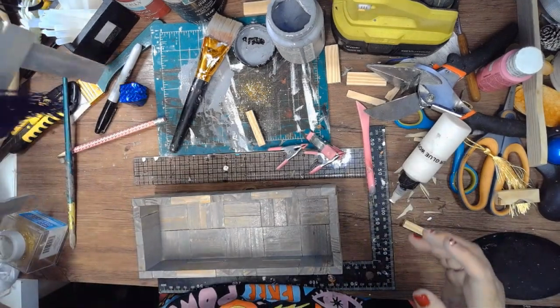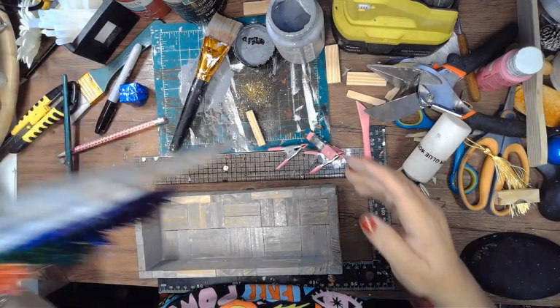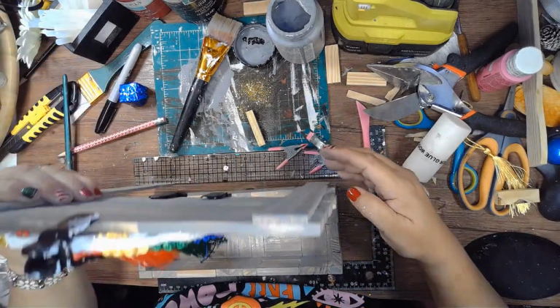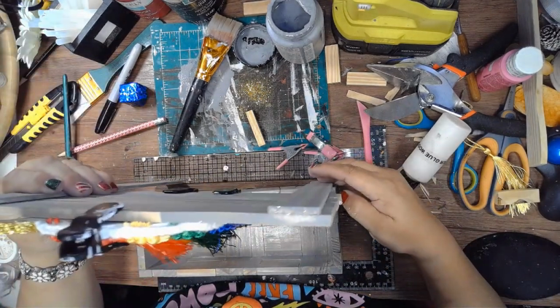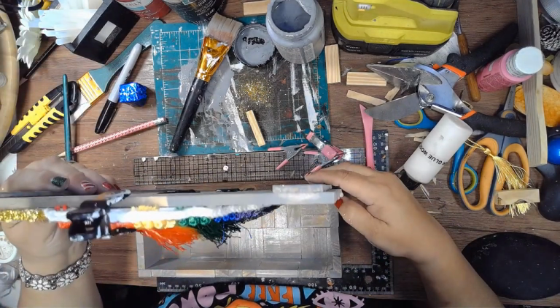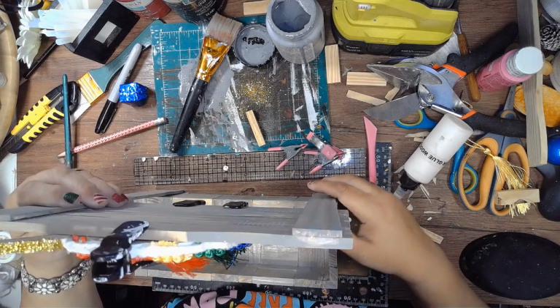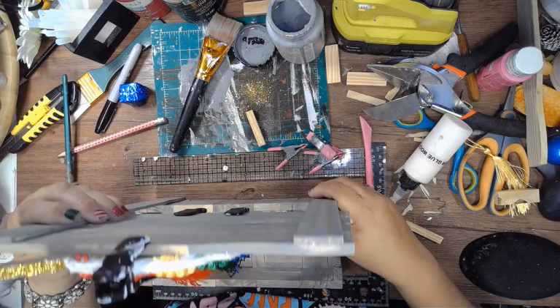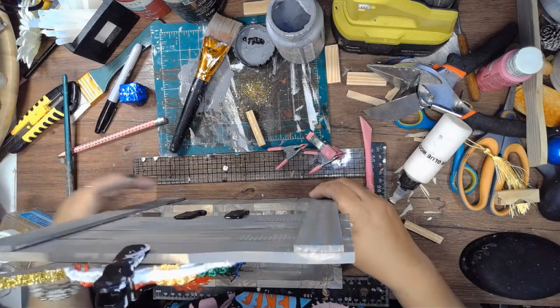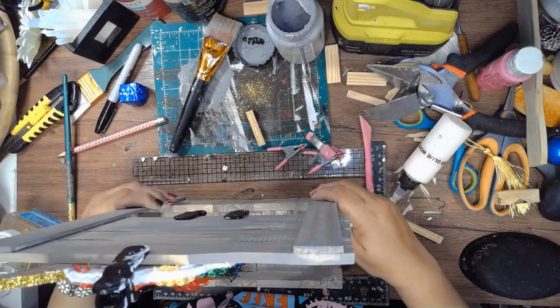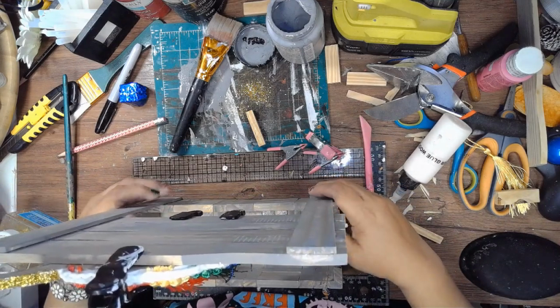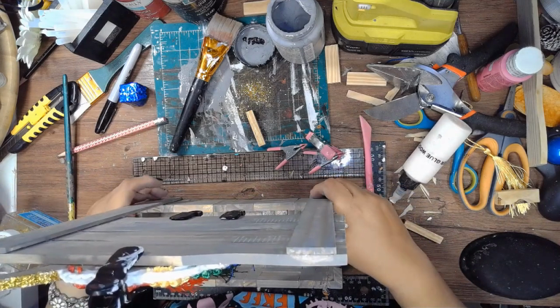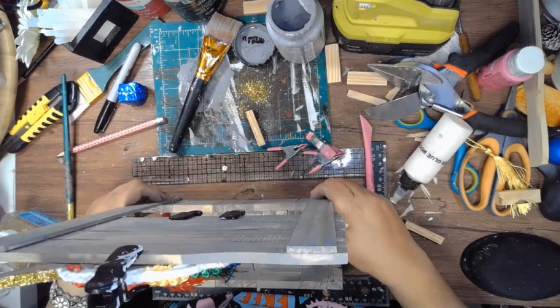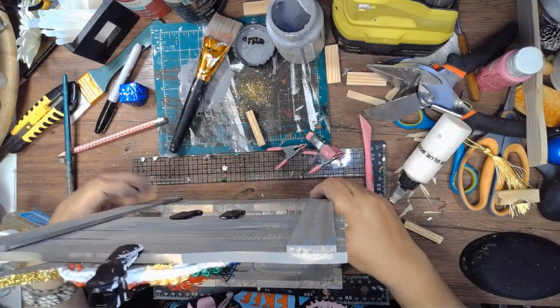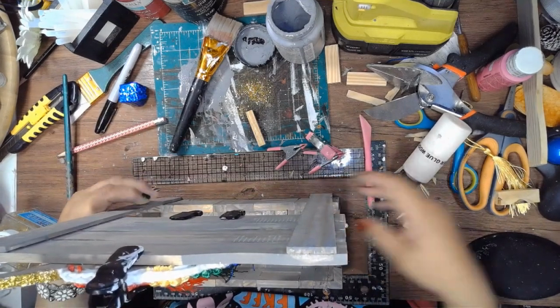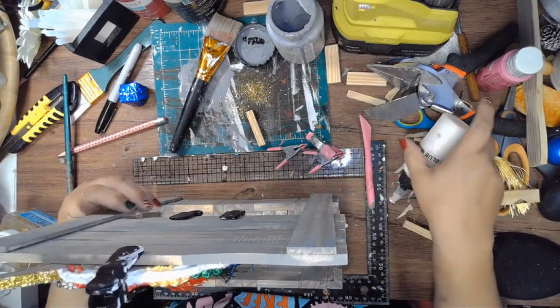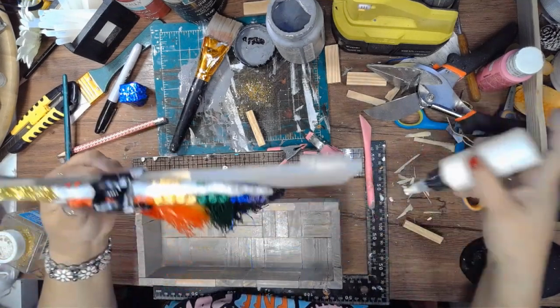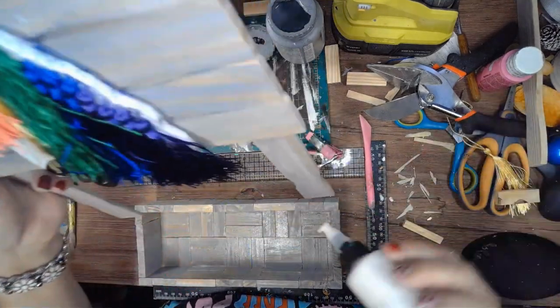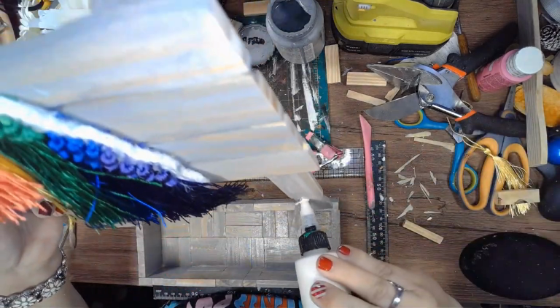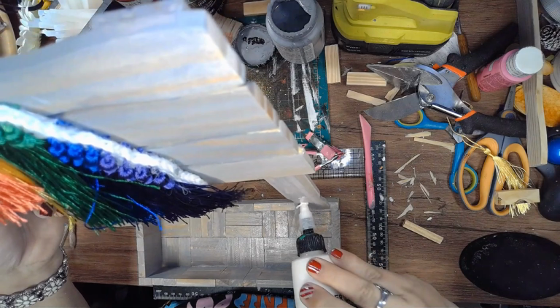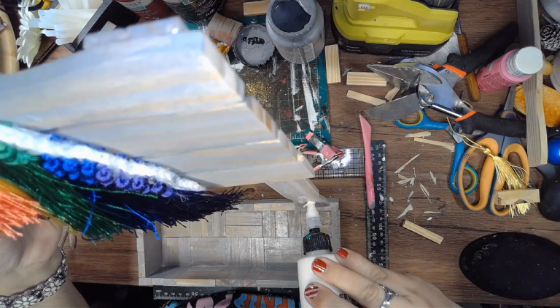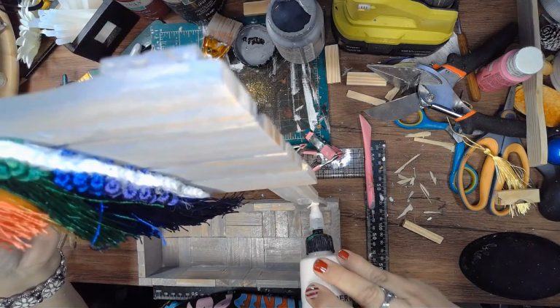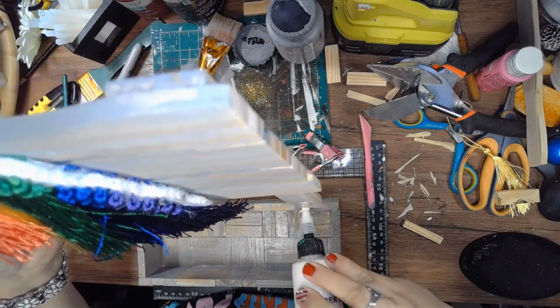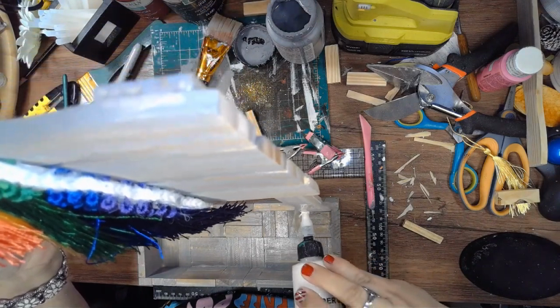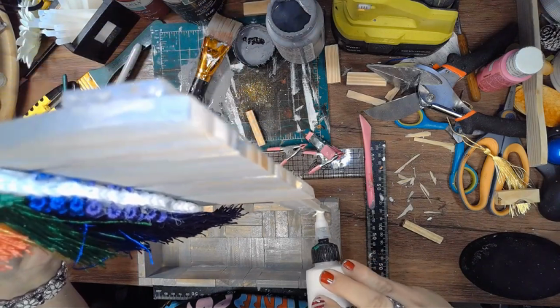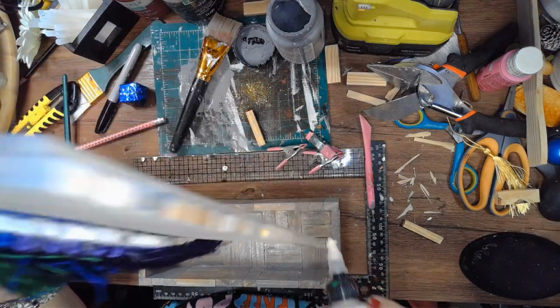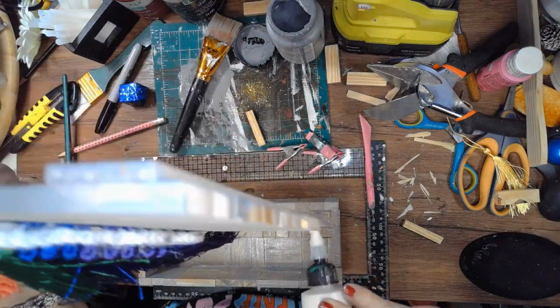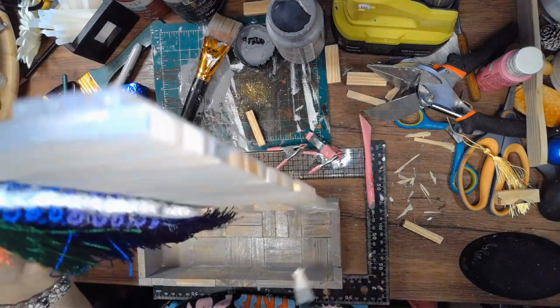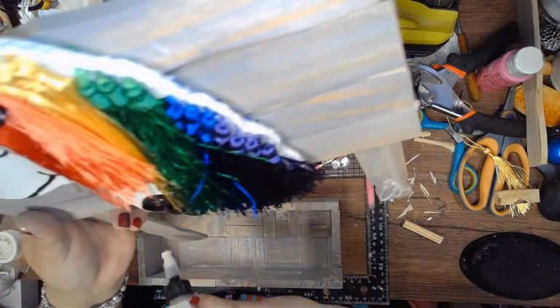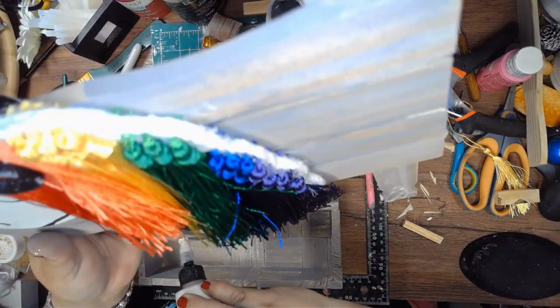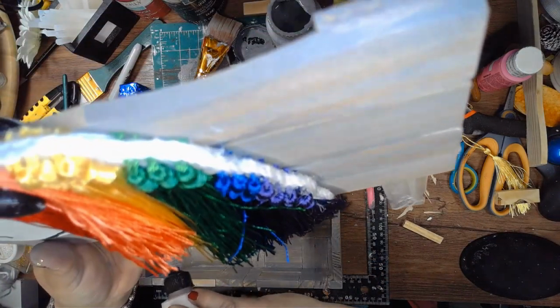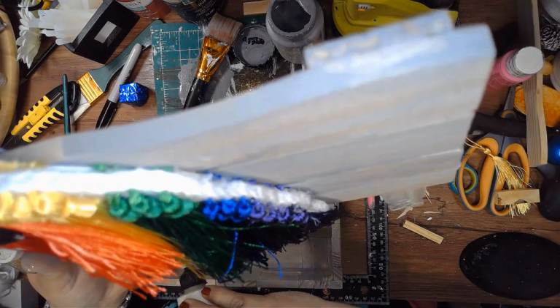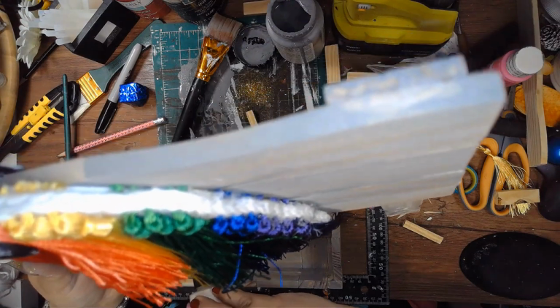Once the box is dry I'm going to glue the top portion of it. This box can be displayed alone on a dresser or you could add some hangers on the back to hang it on the wall.